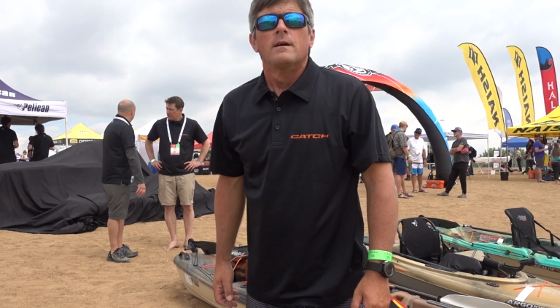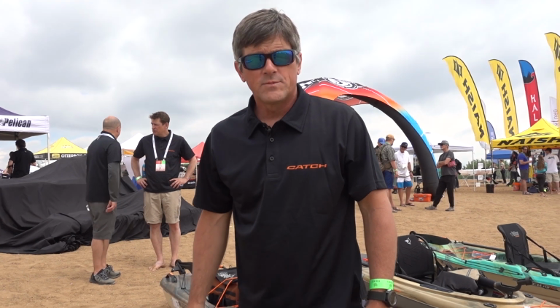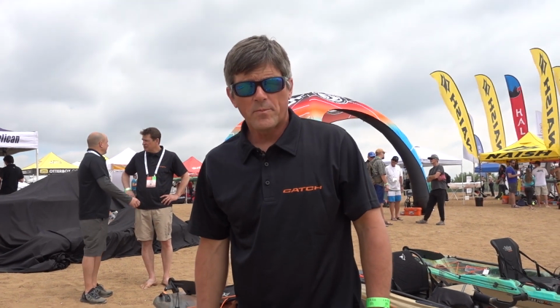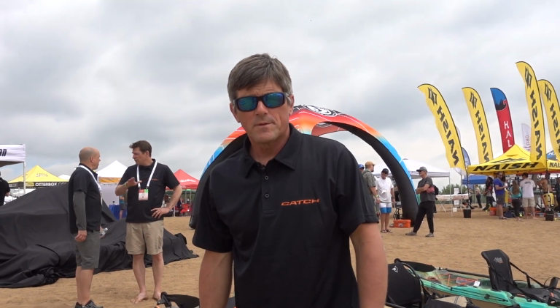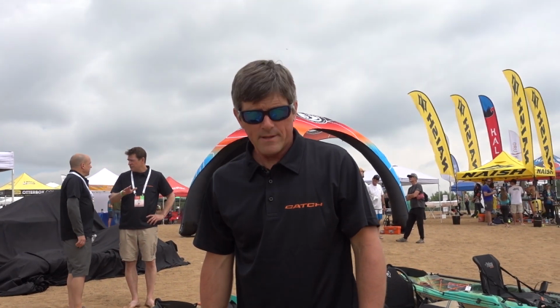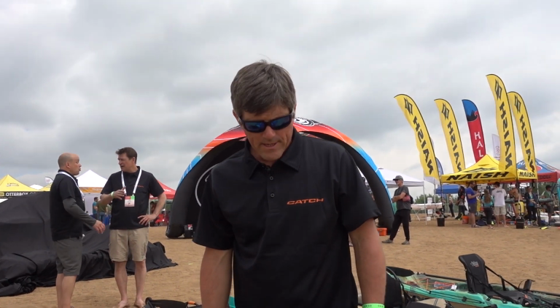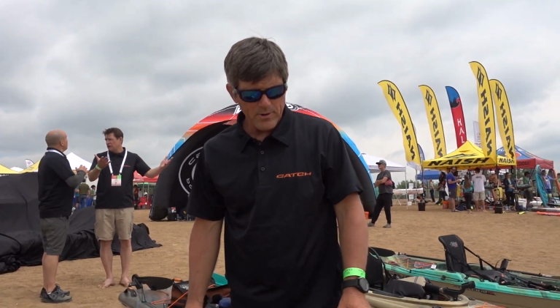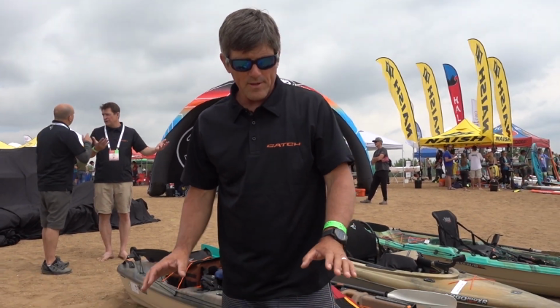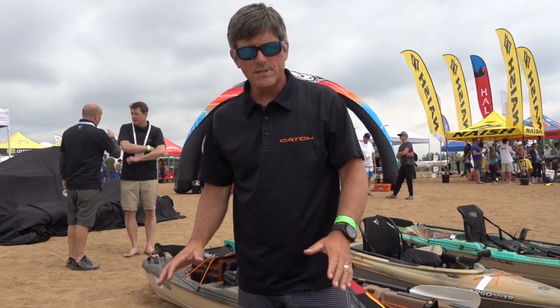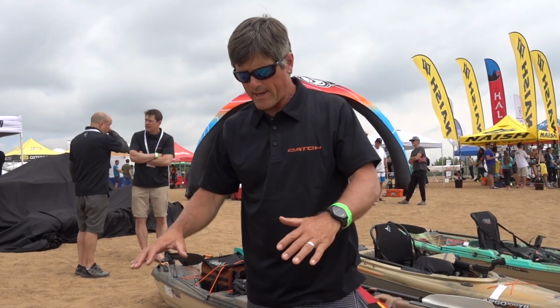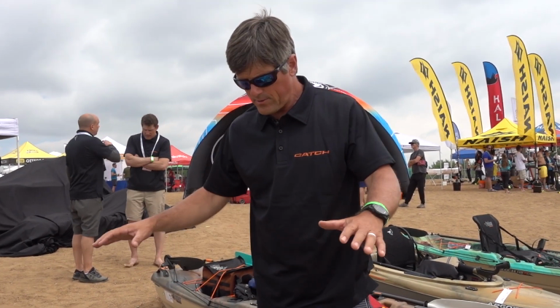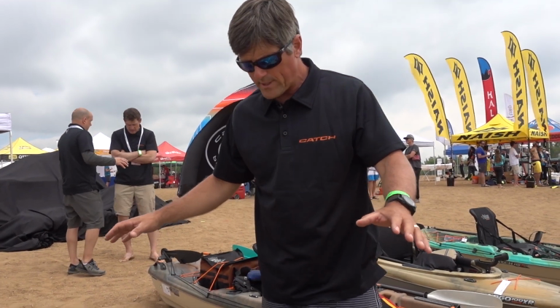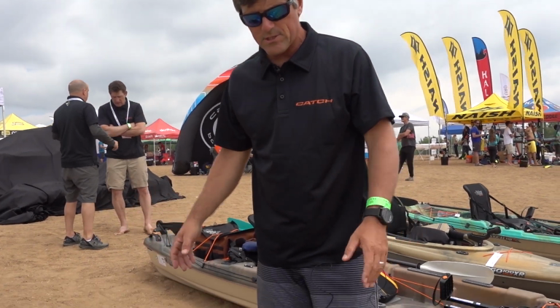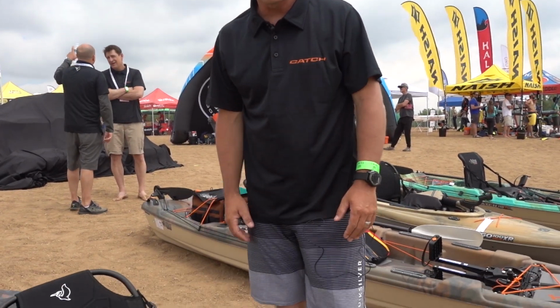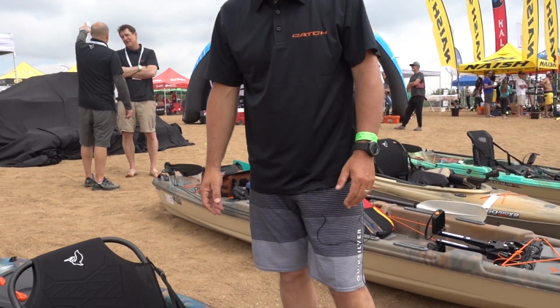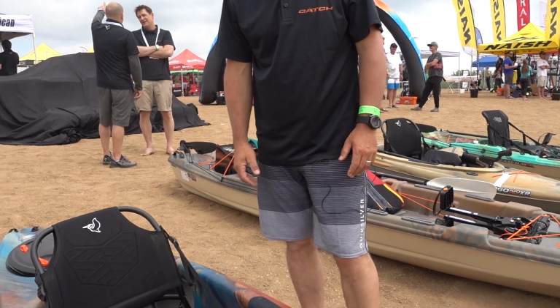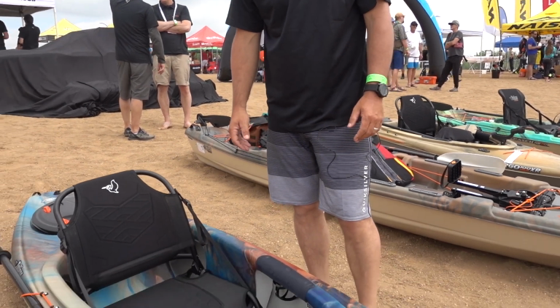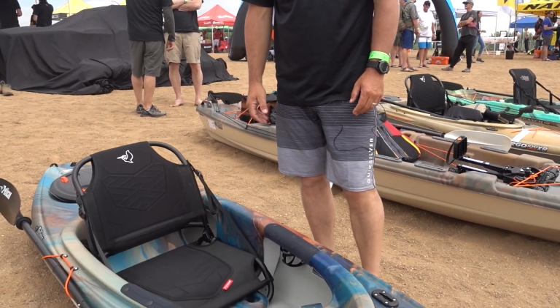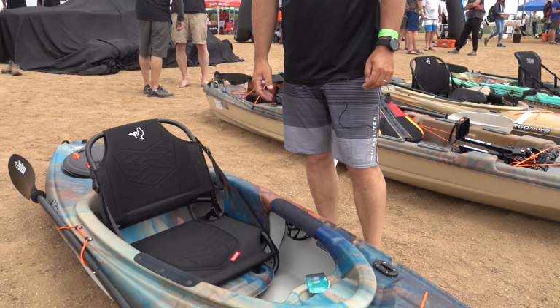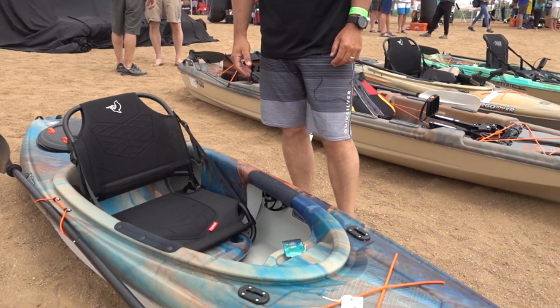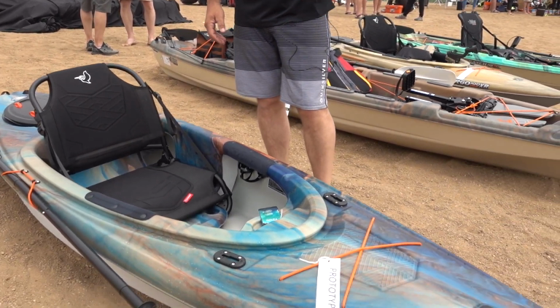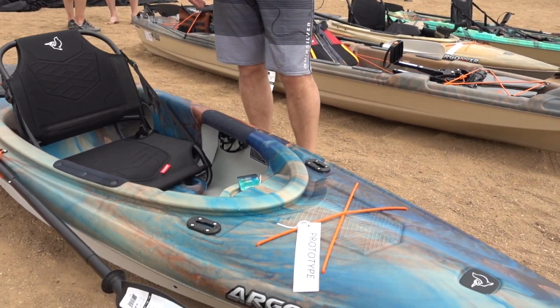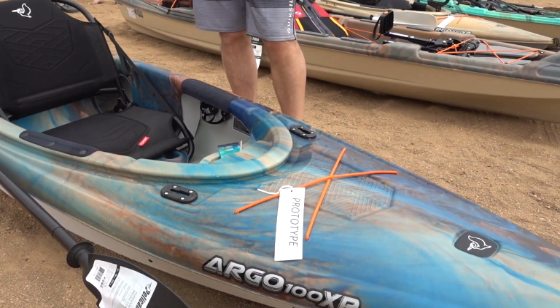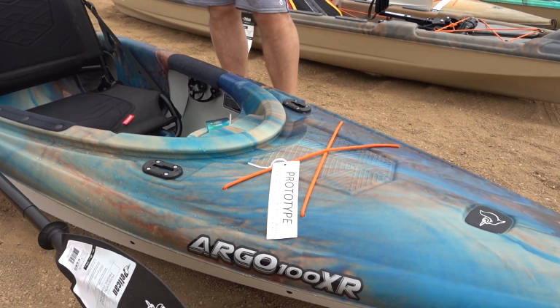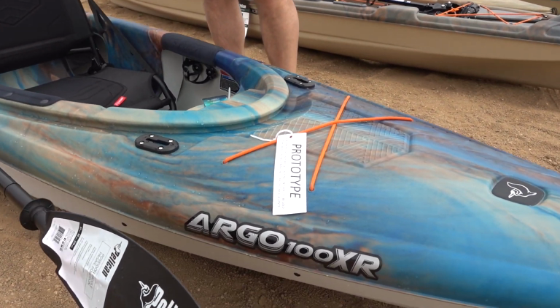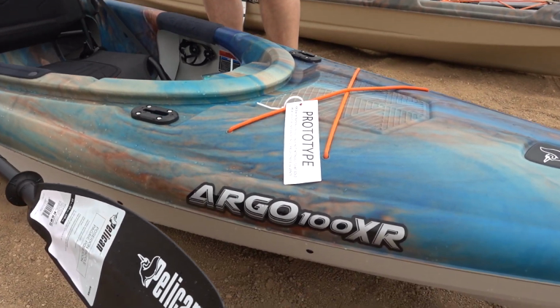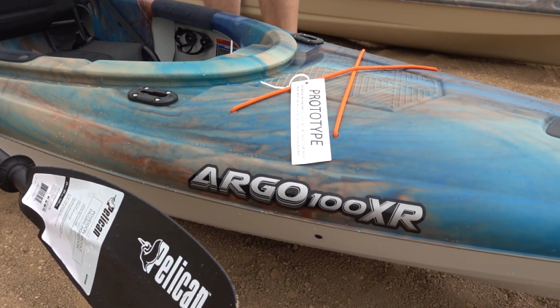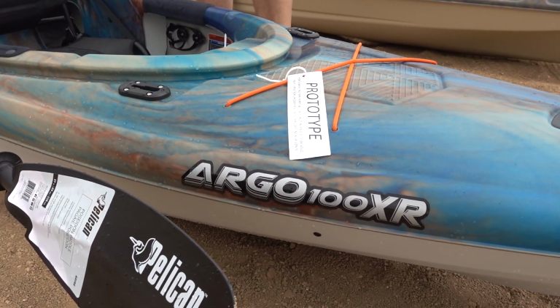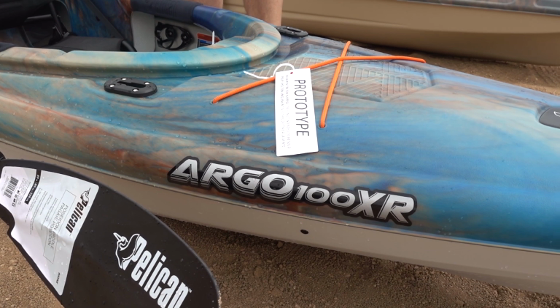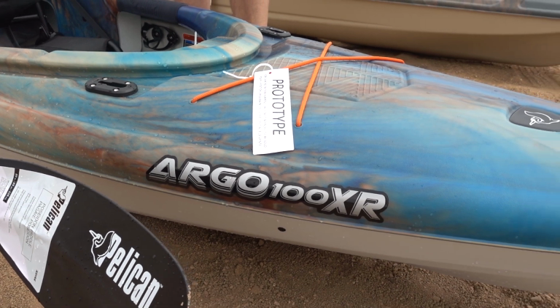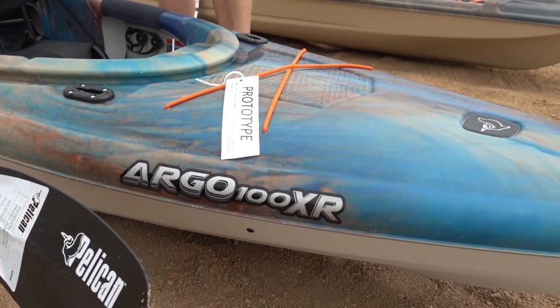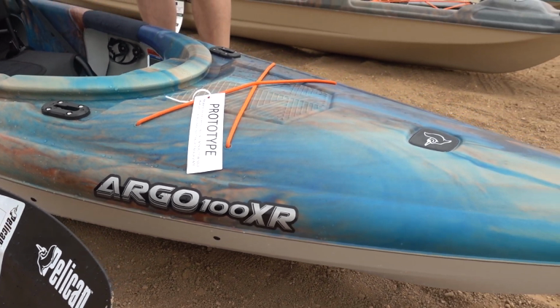Hi, I'm Joel McBride with Pelican International. We're here on the beach looking at a new addition to our line. This is the Argo 100XR. XR means it has all the features and benefits — let's go through them.